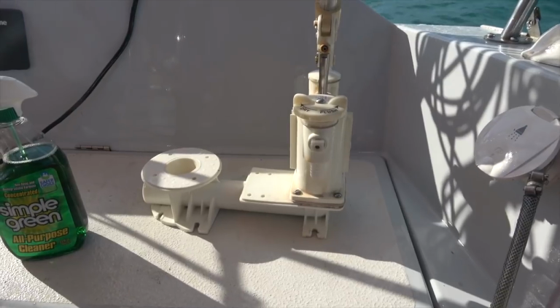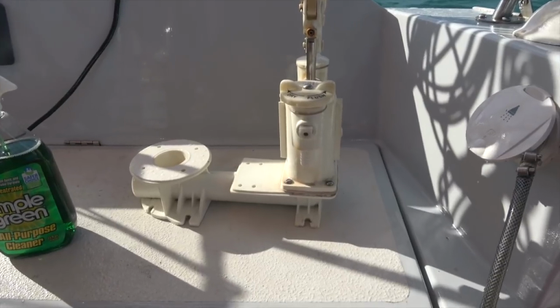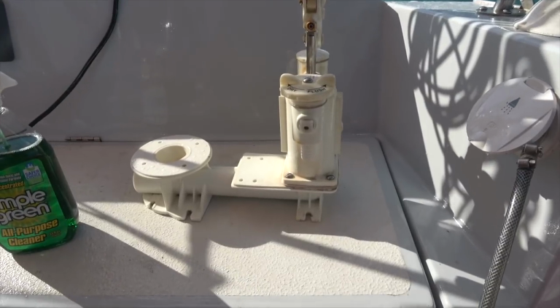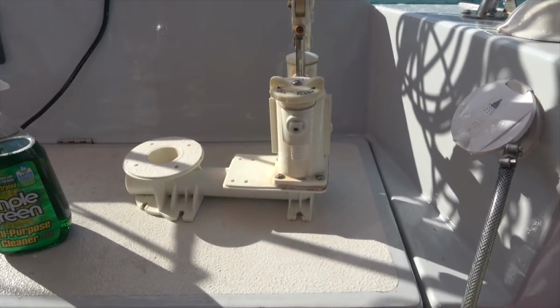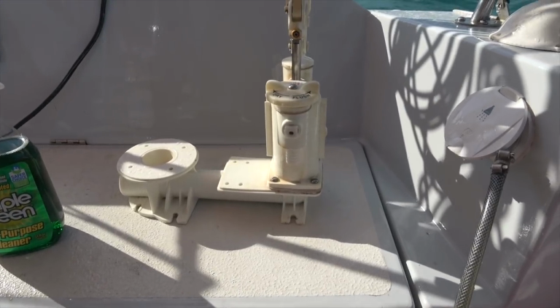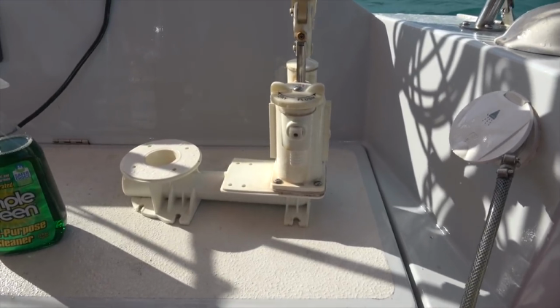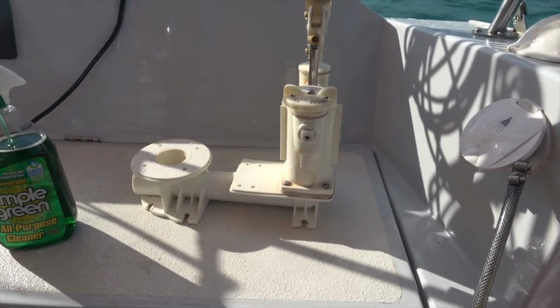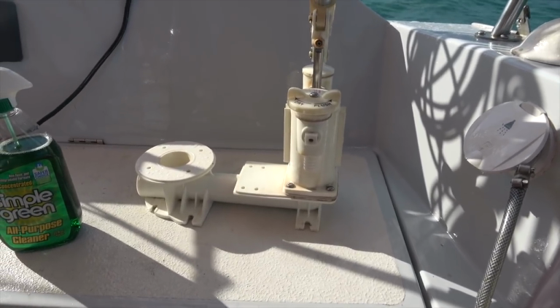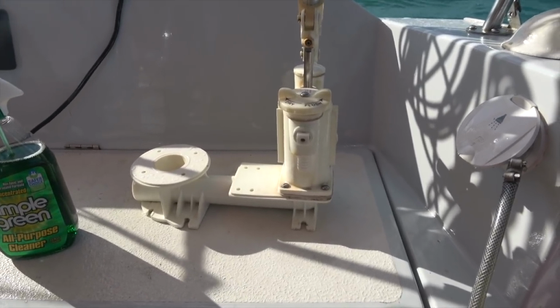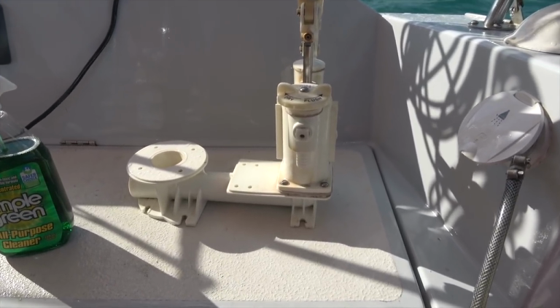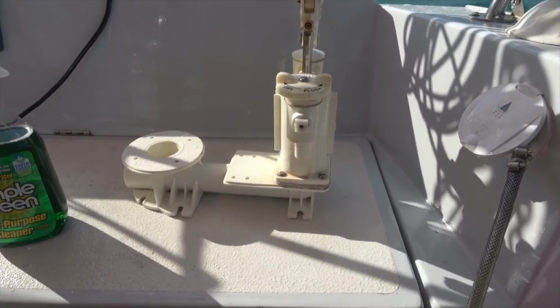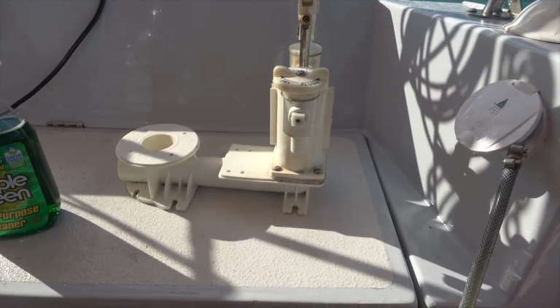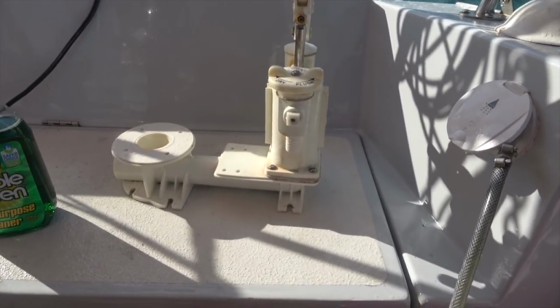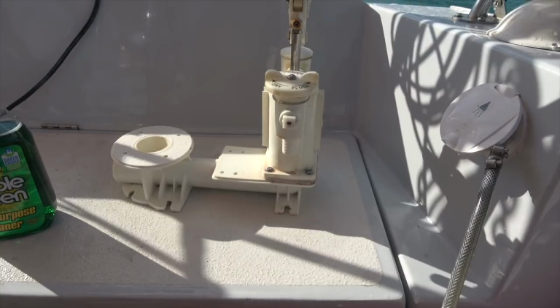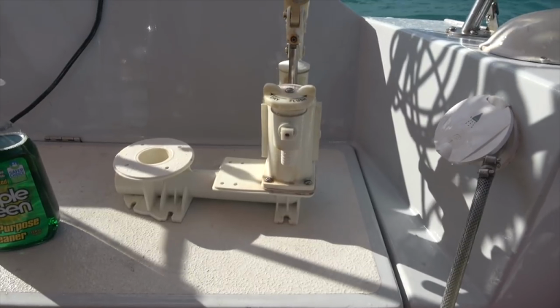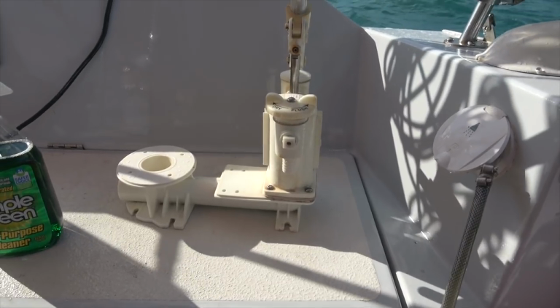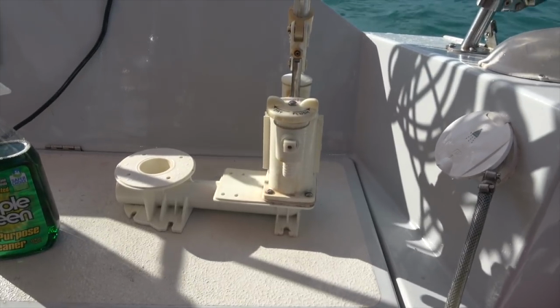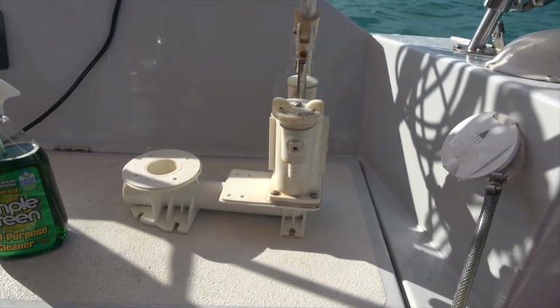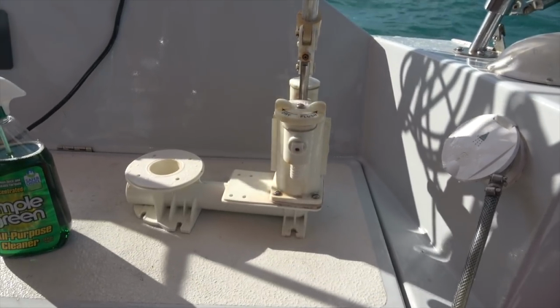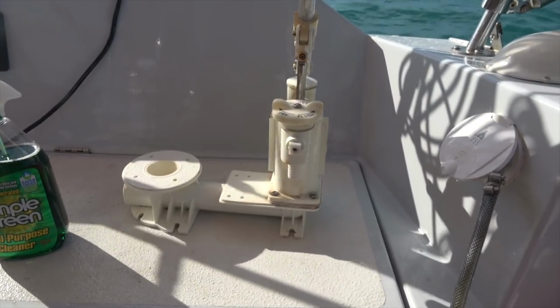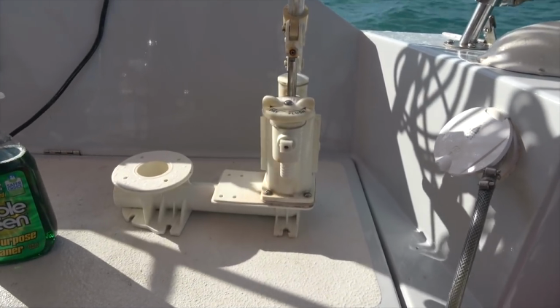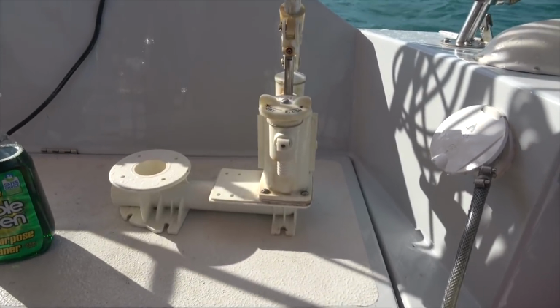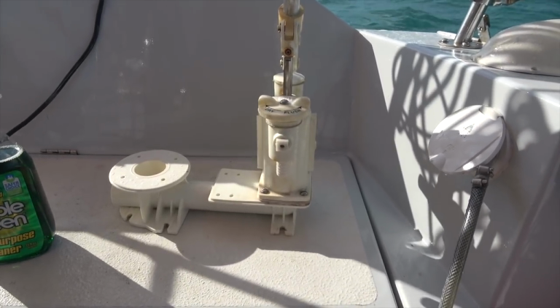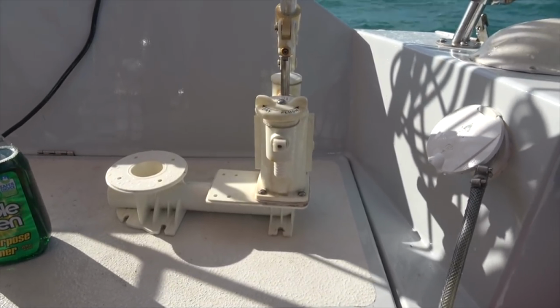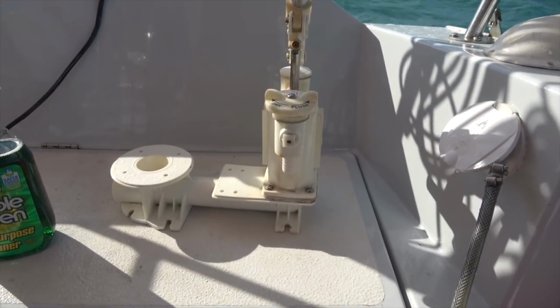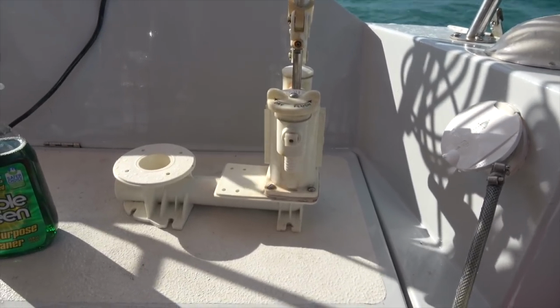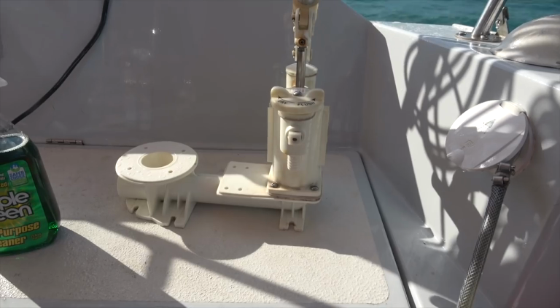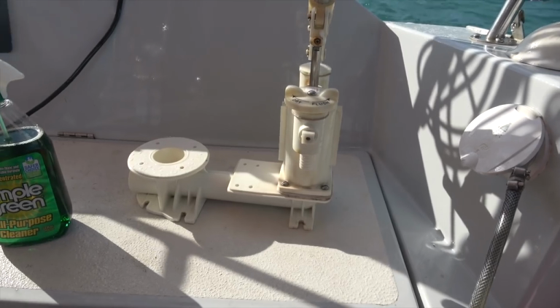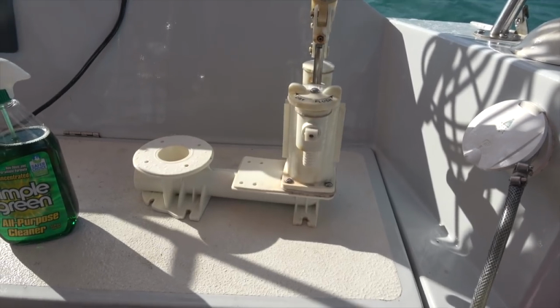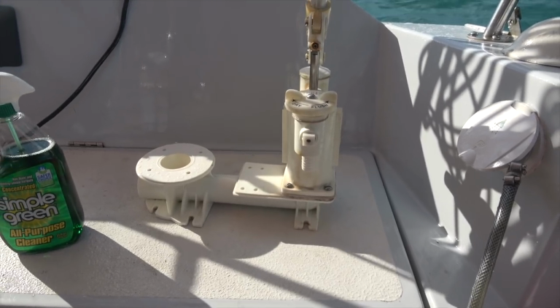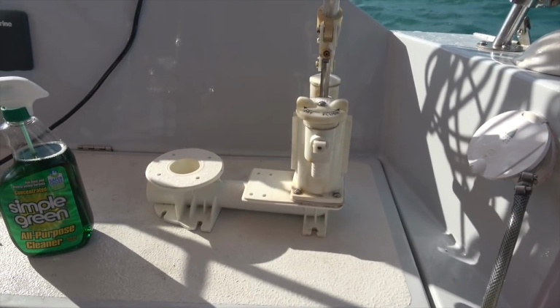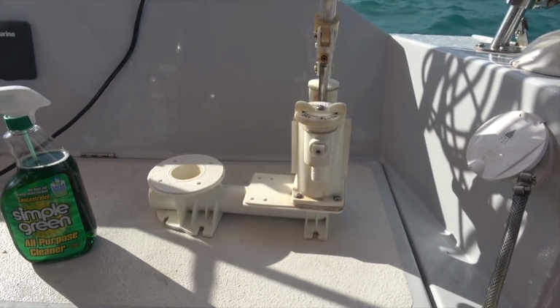I must say, if we get about 5,000 likes, I will remove the whole toilet — every part of it — and paint it pink for the pride of Little Miss.